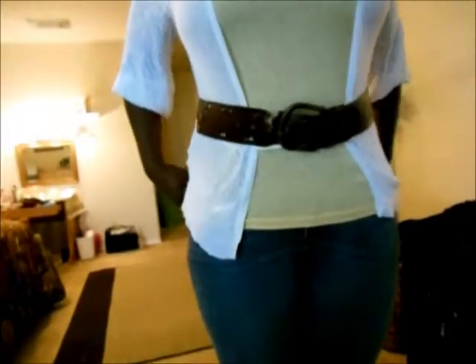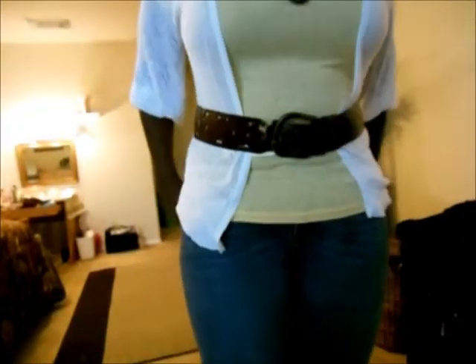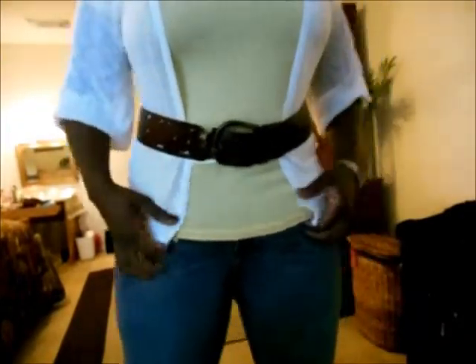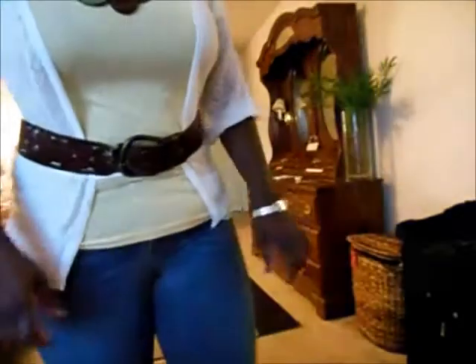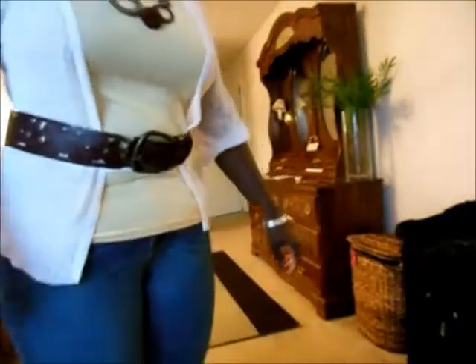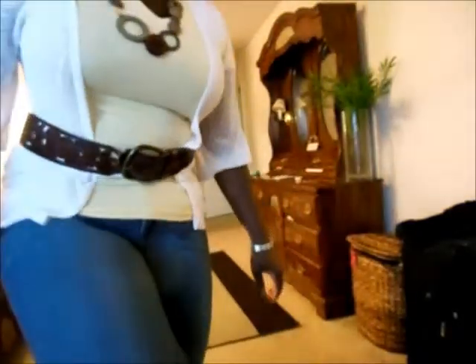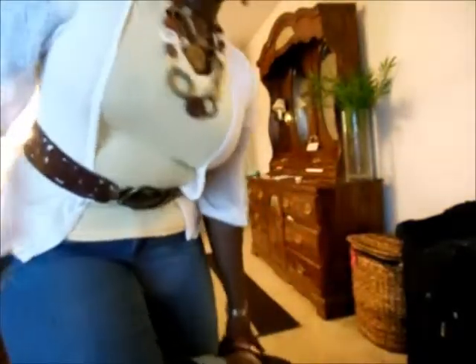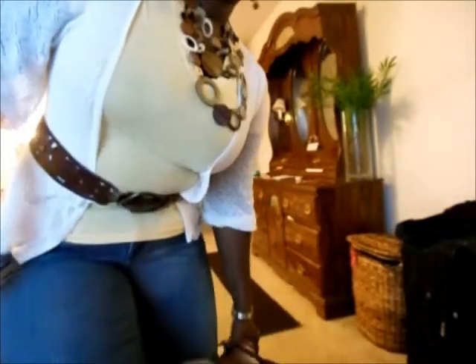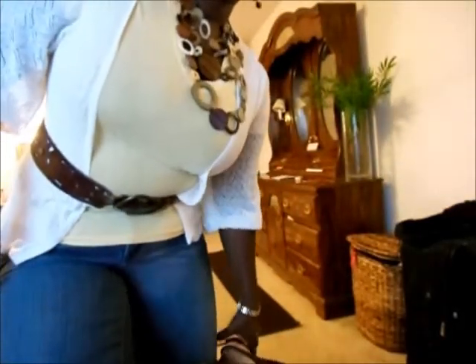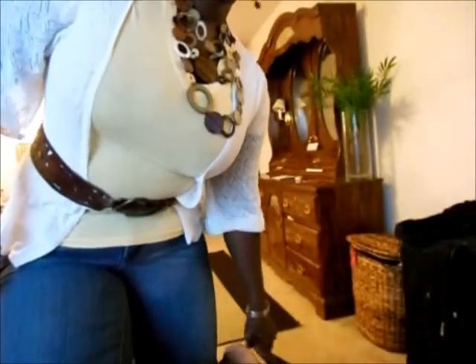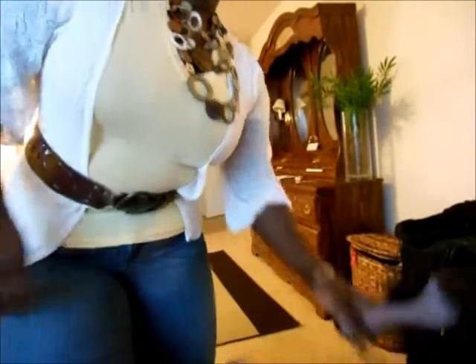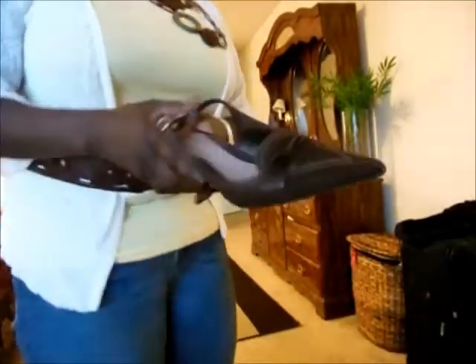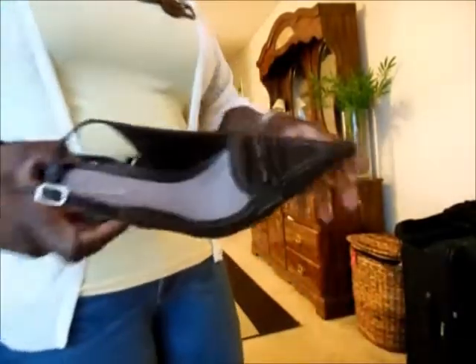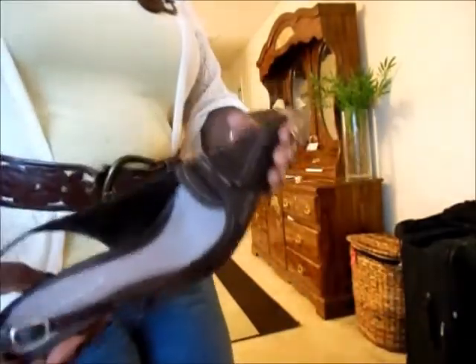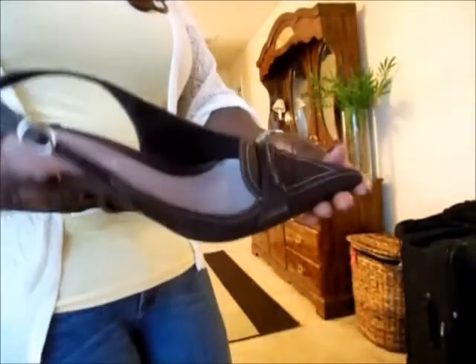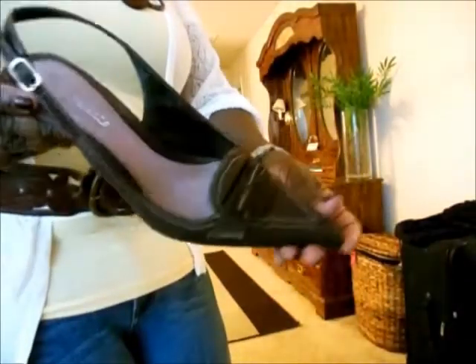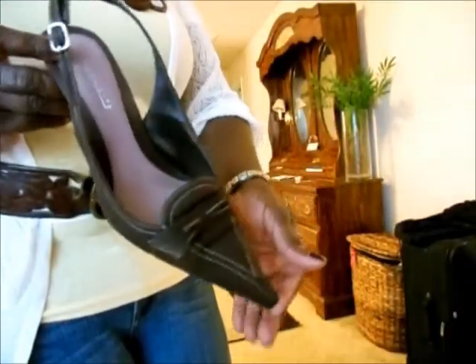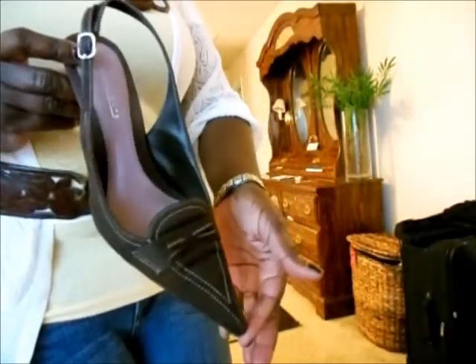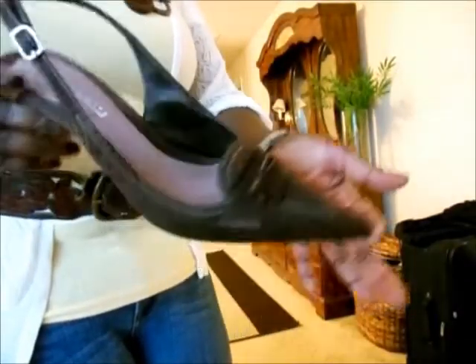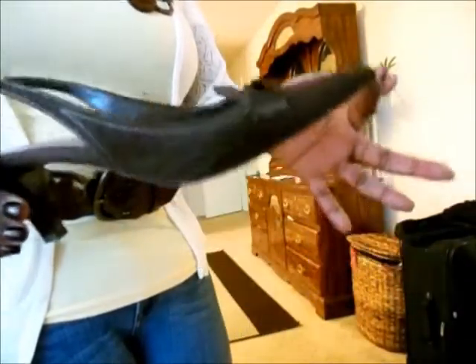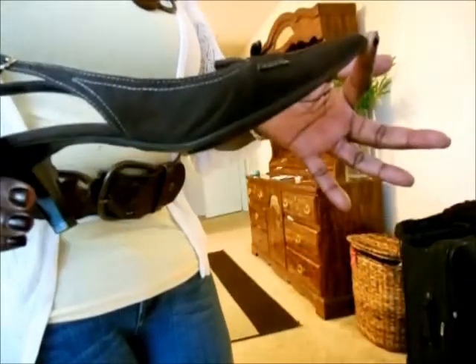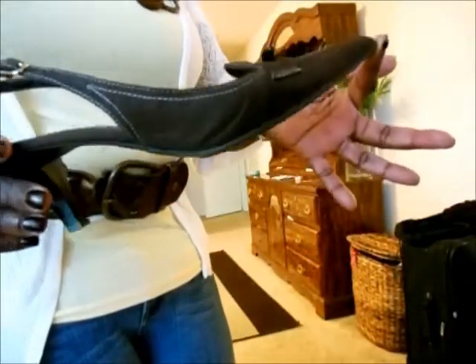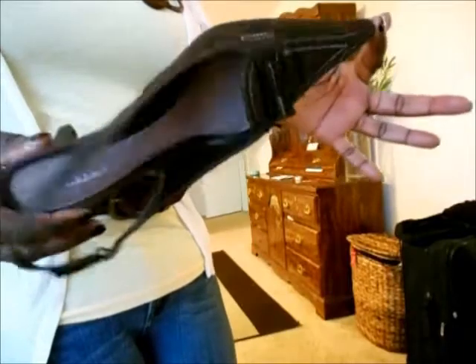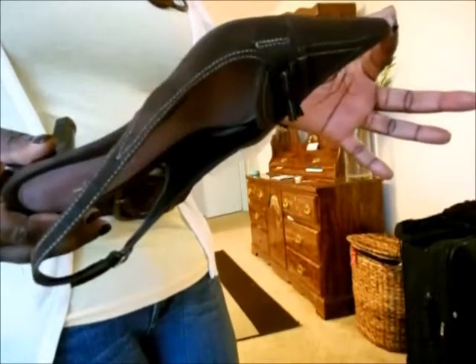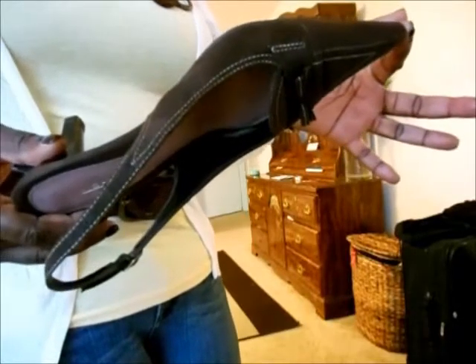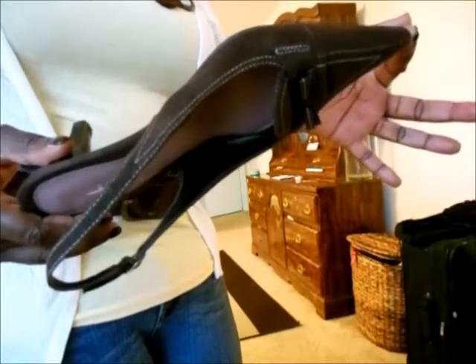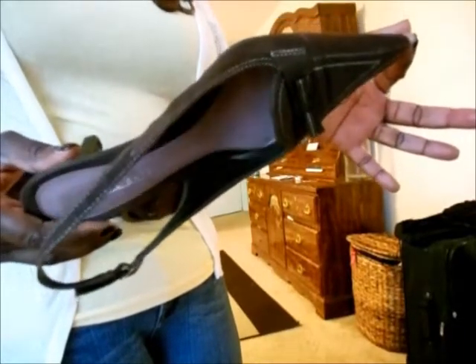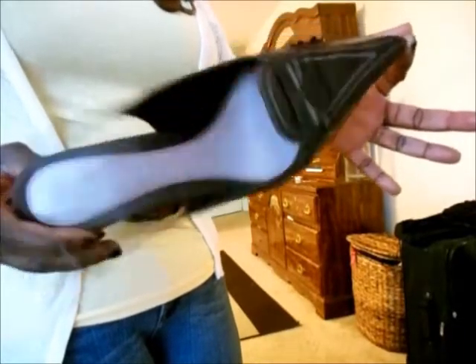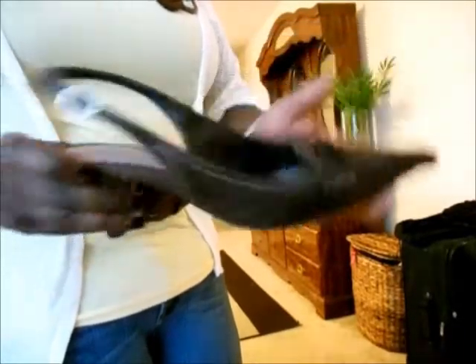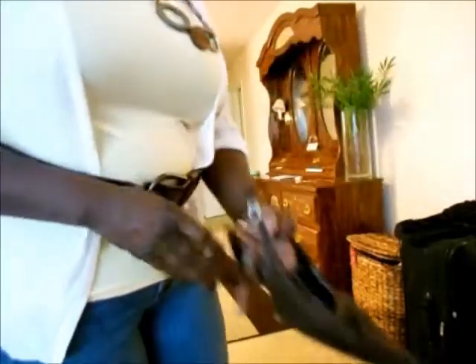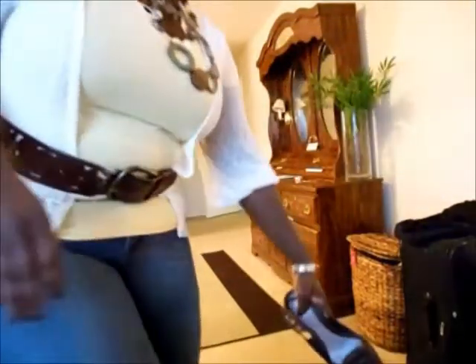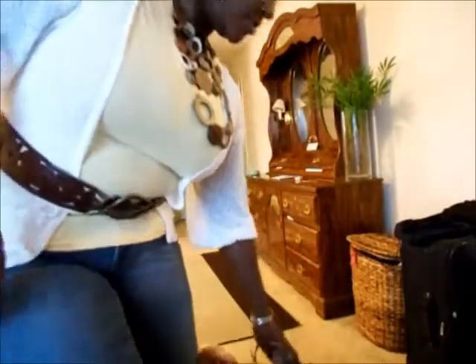Let's go ahead and do Shoe Cam. You guys have seen these shoes before — thrift store find — and I believe they're actually from Payless, that's where they're from.